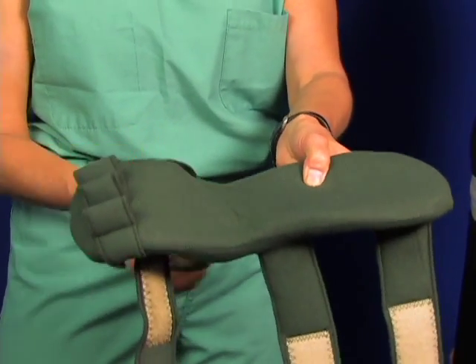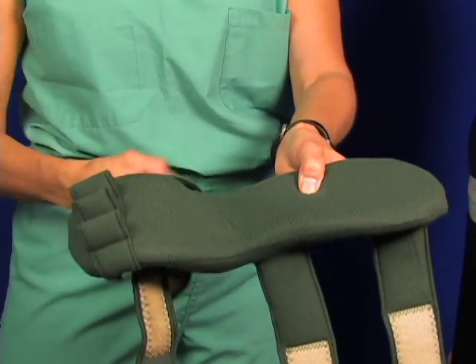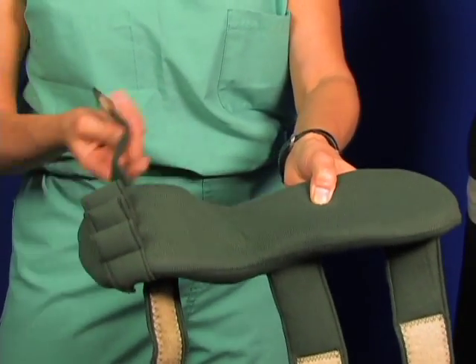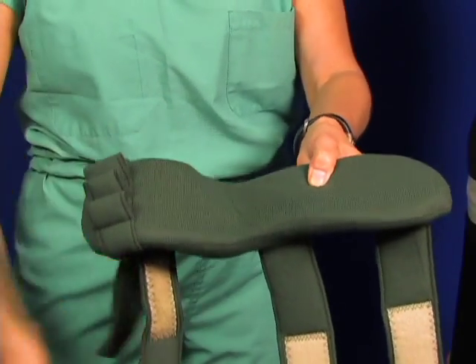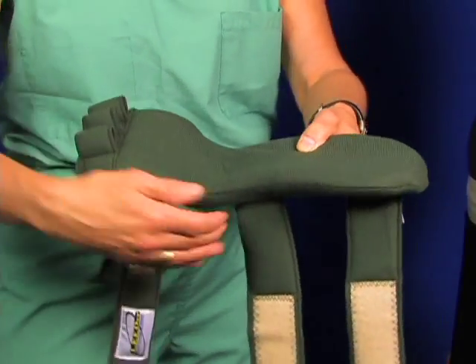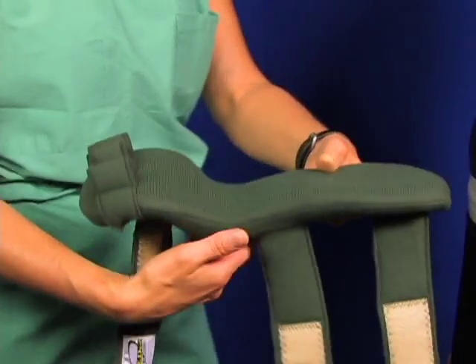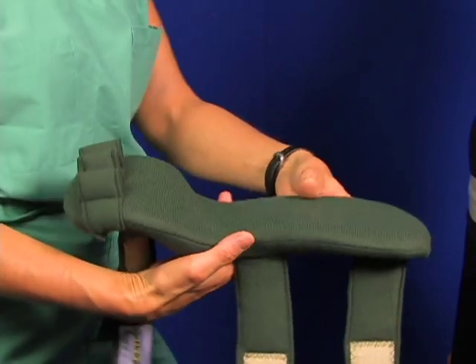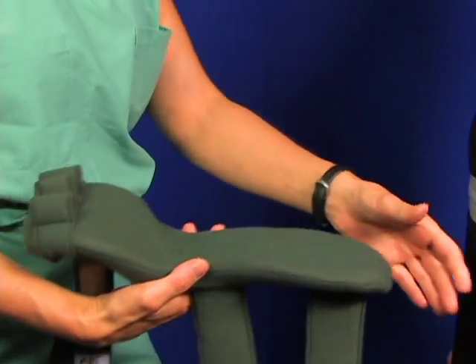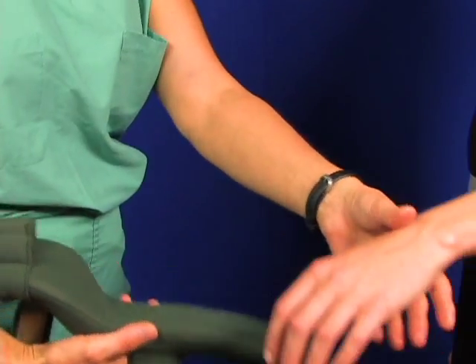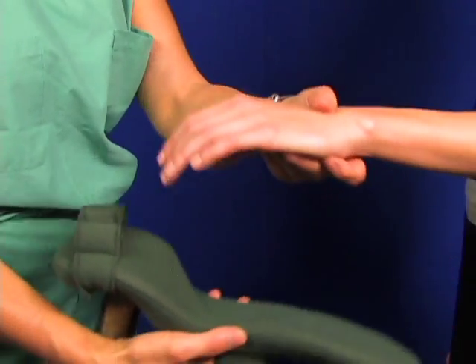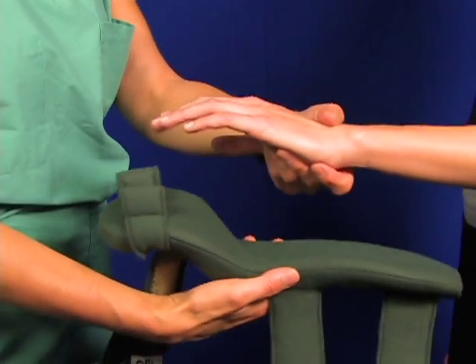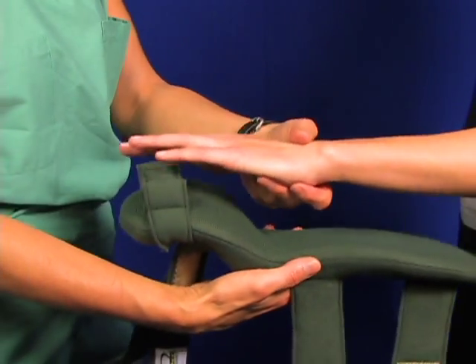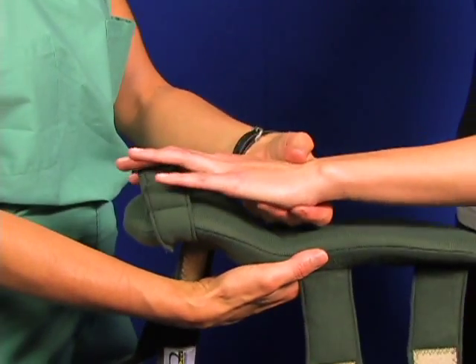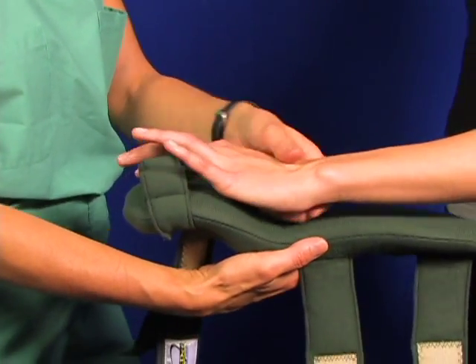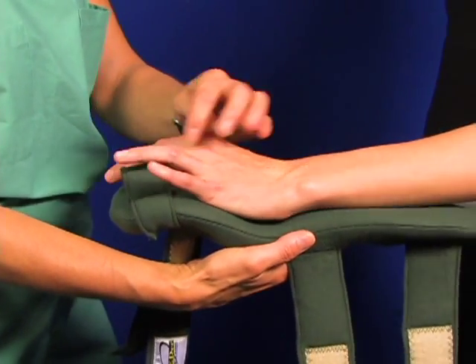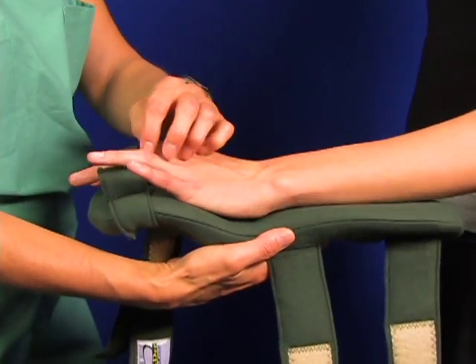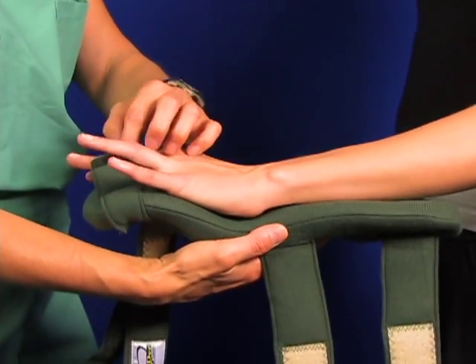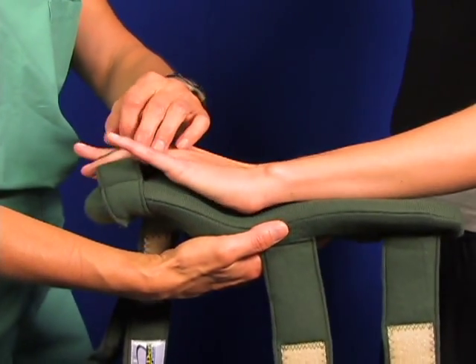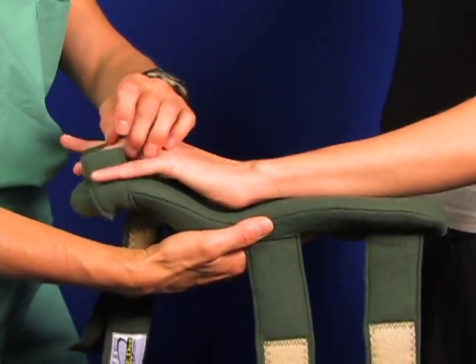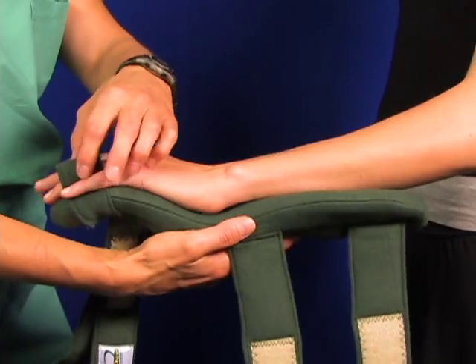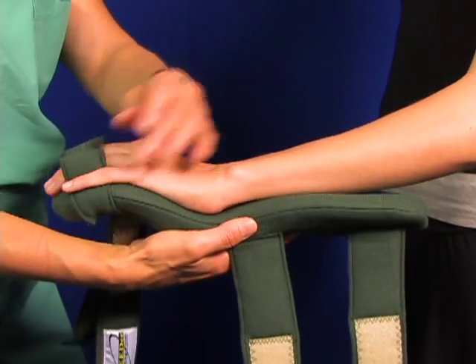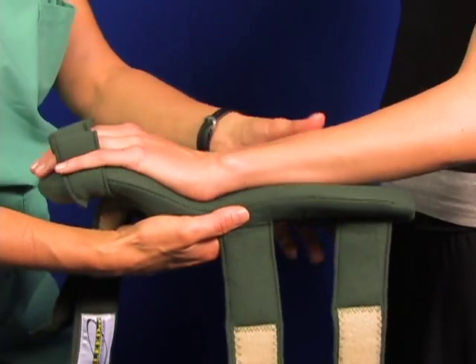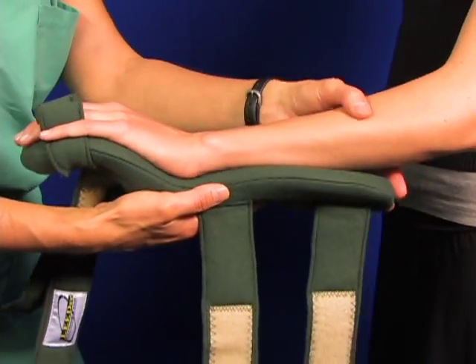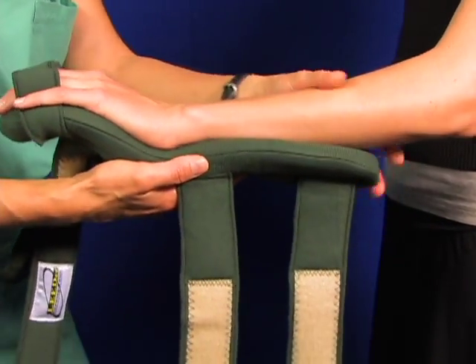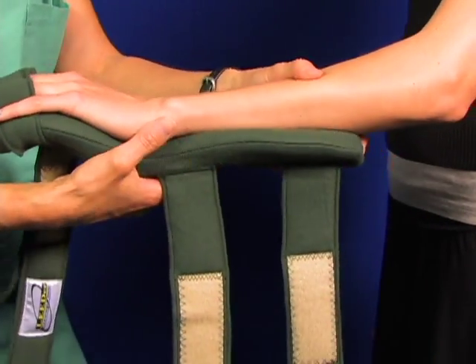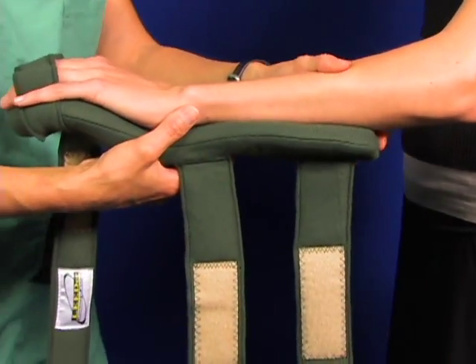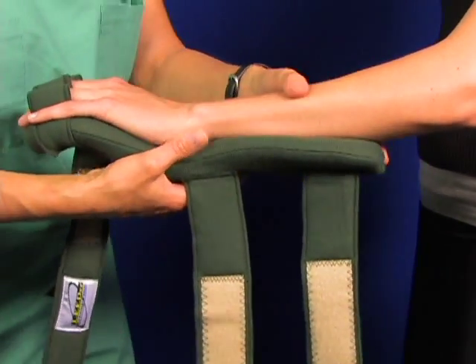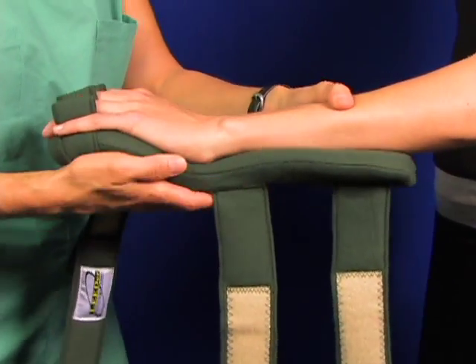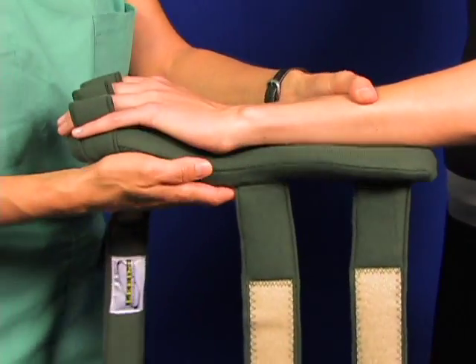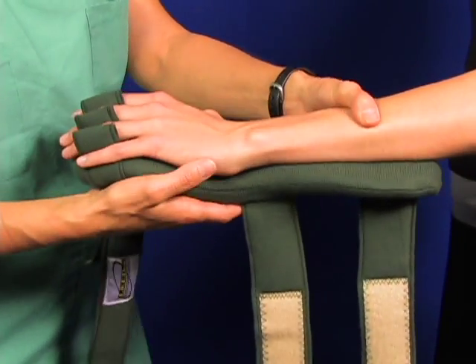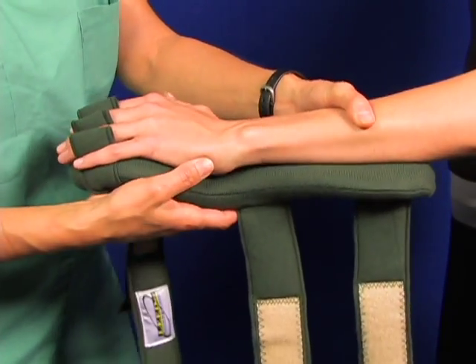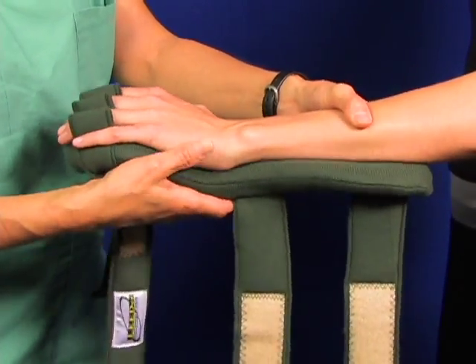Note the finger separators in position on the palmar support. Undo the thumb strap. Now place the hand against the contour of the splint. The finger separators go in between the fingers.